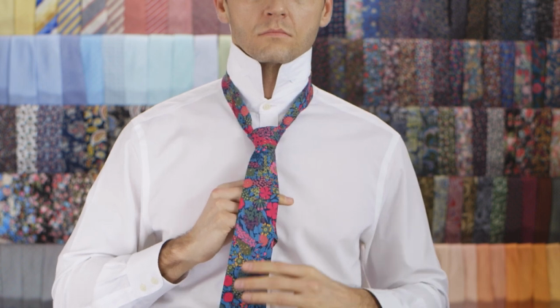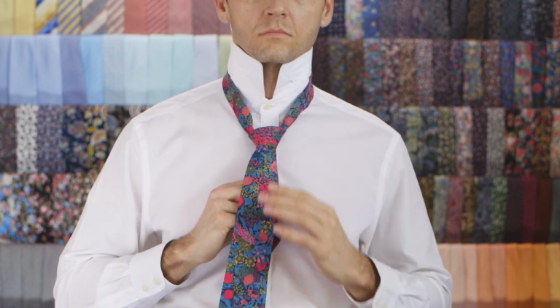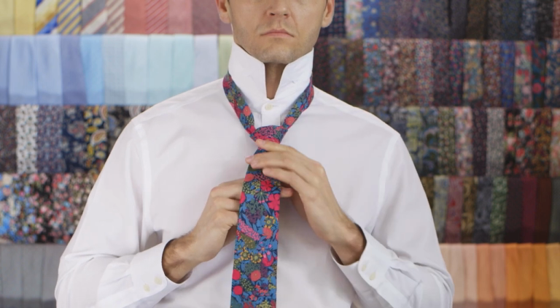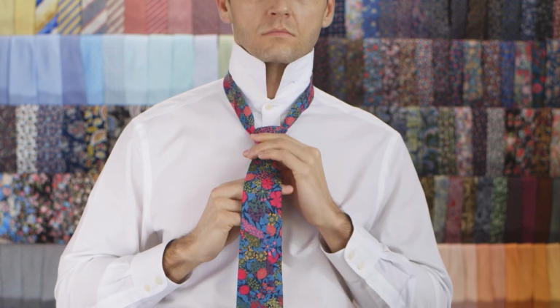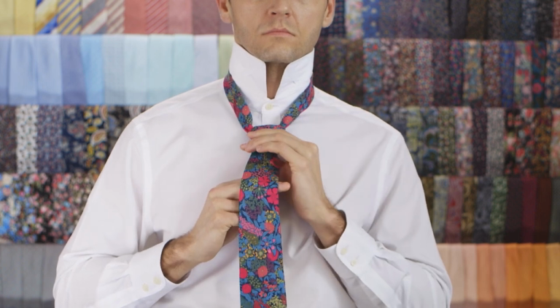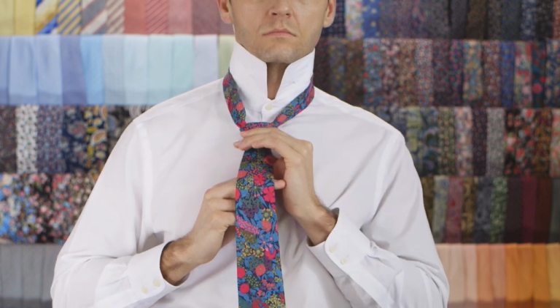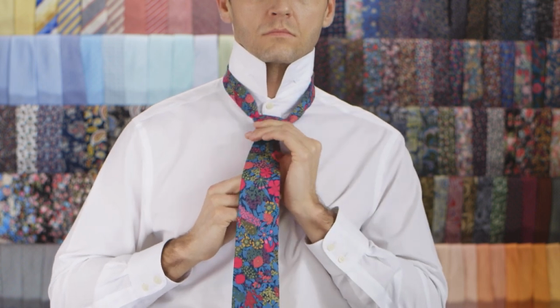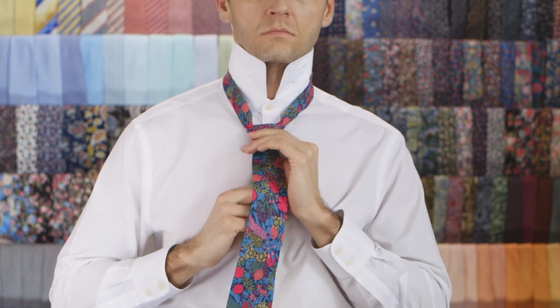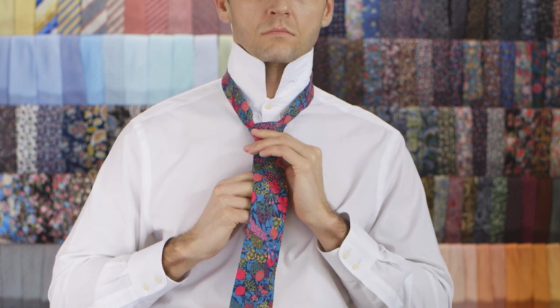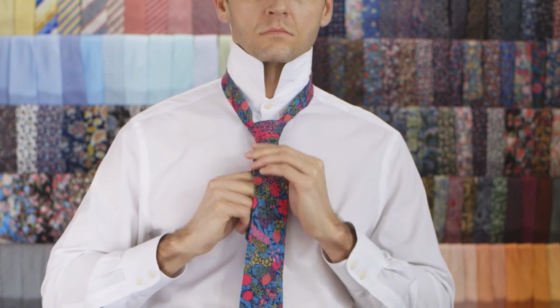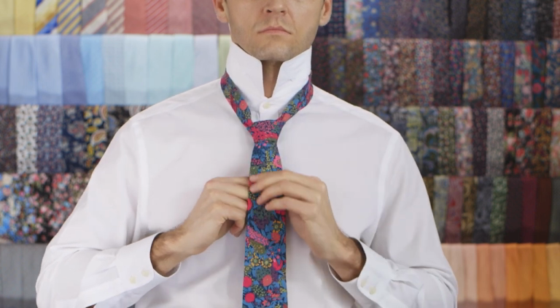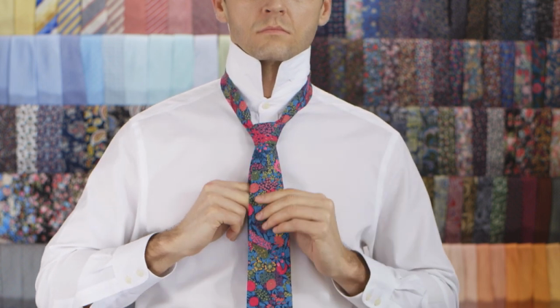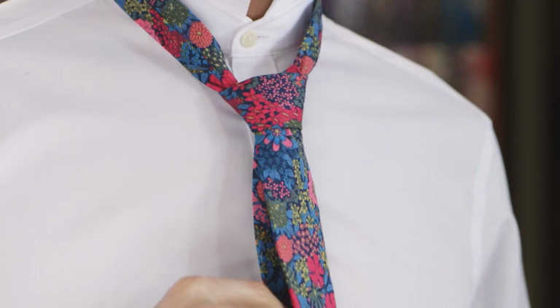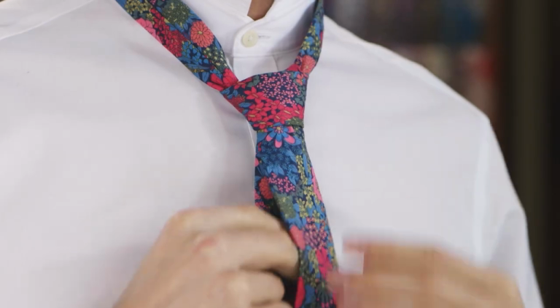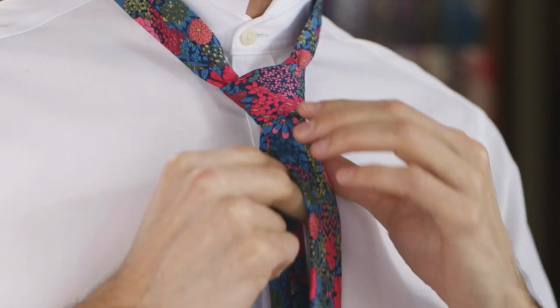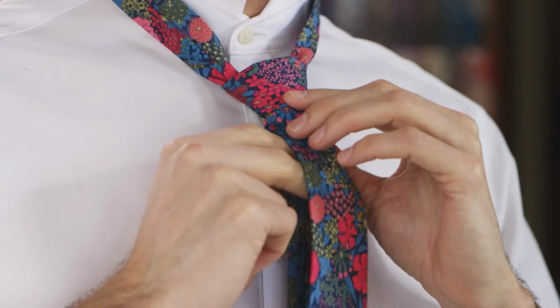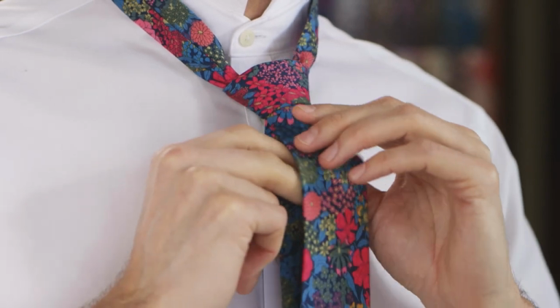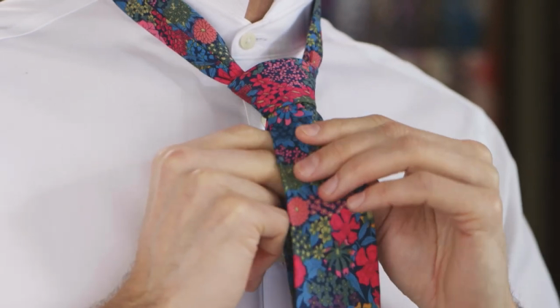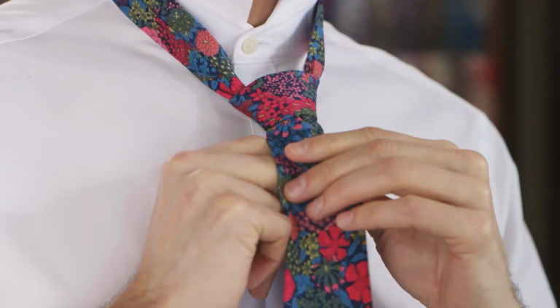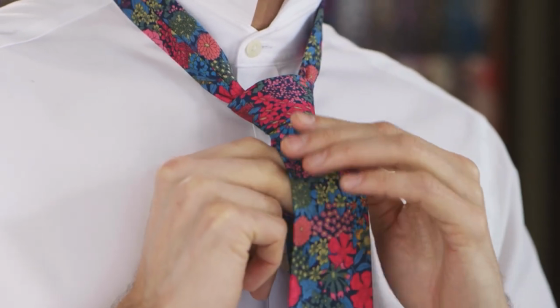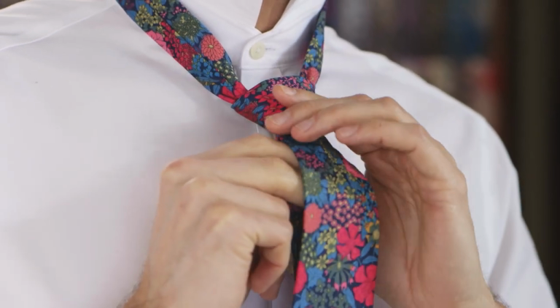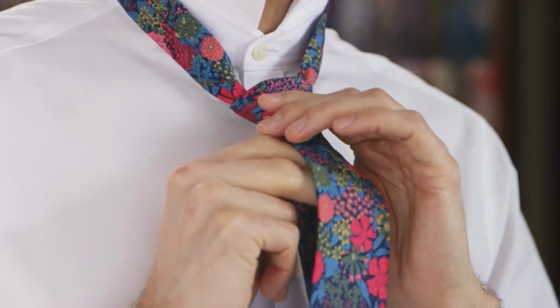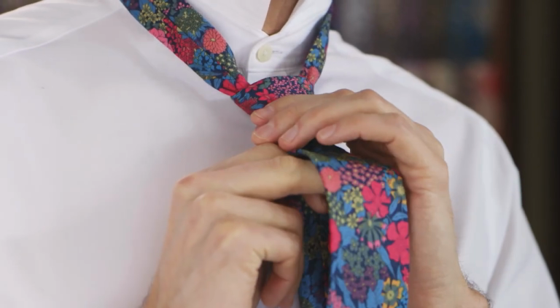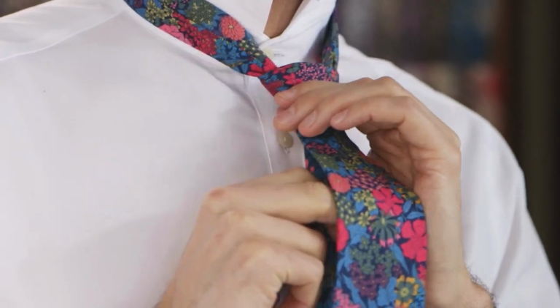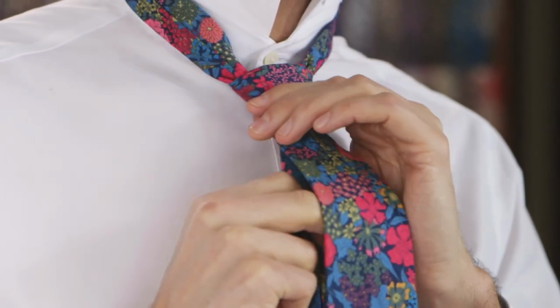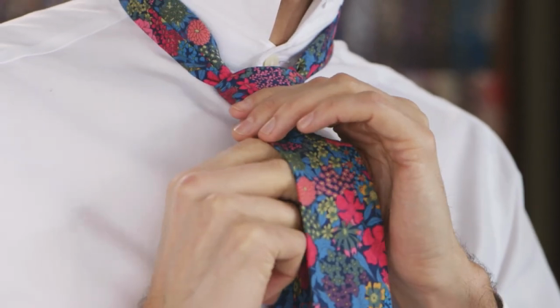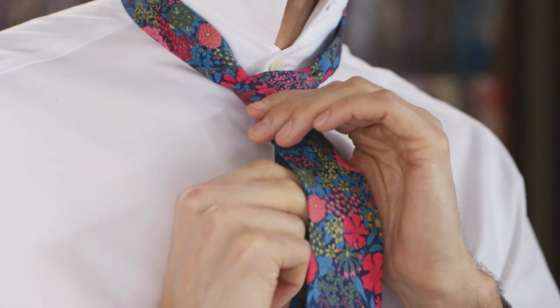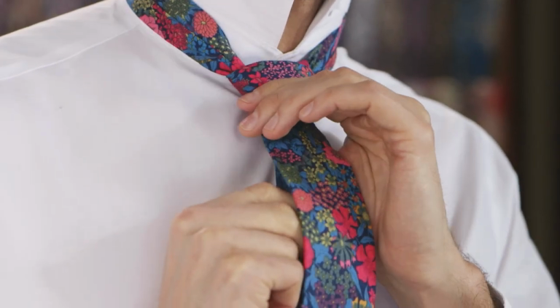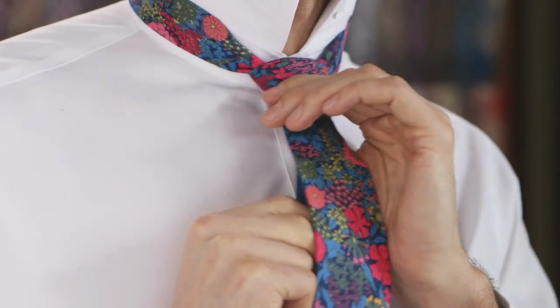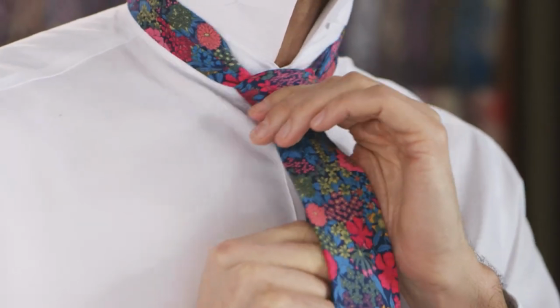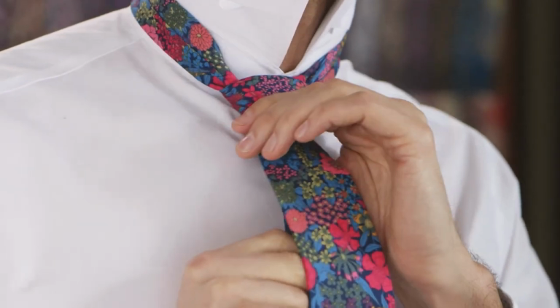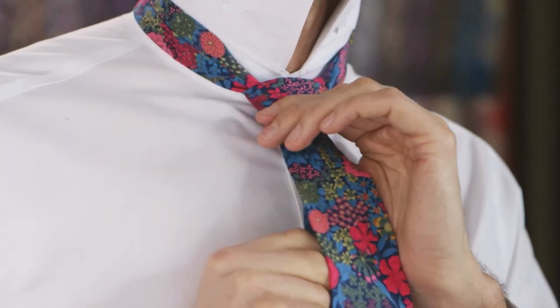Pull down on the skinny end to tighten the knot. Slide the knot up towards your neck and adjust as needed.